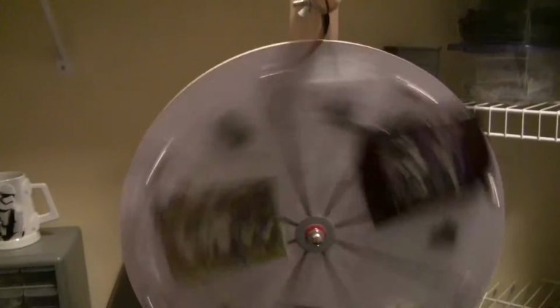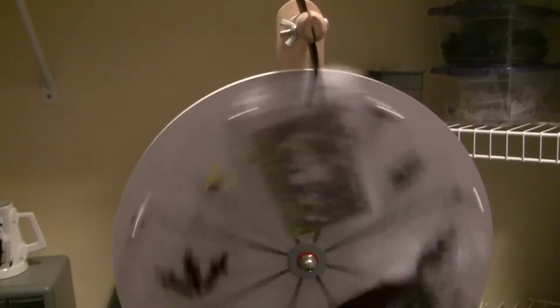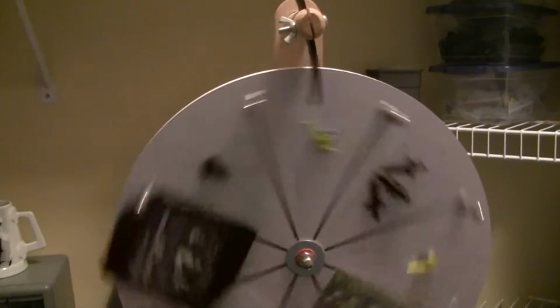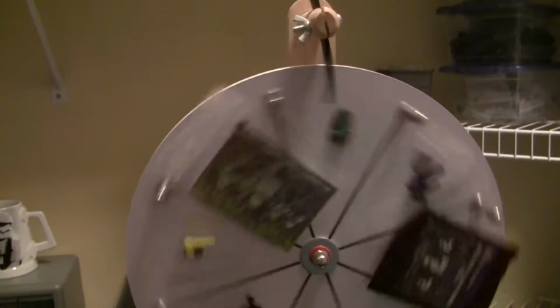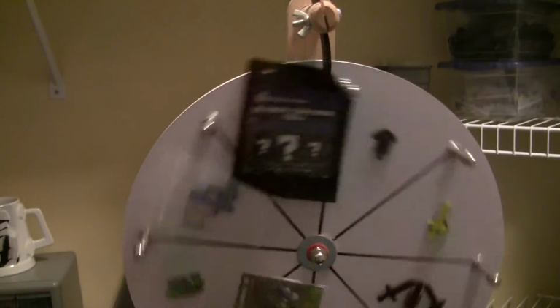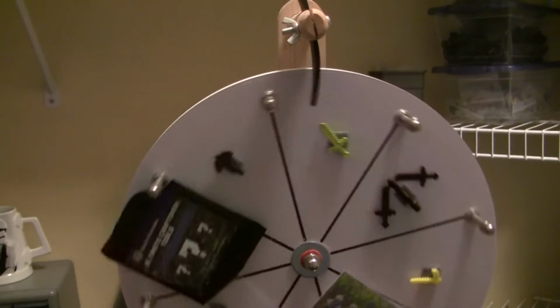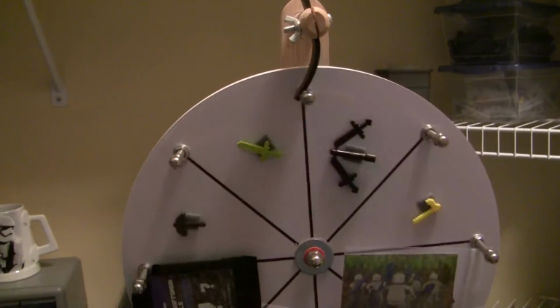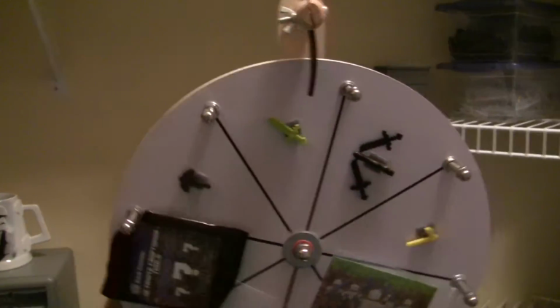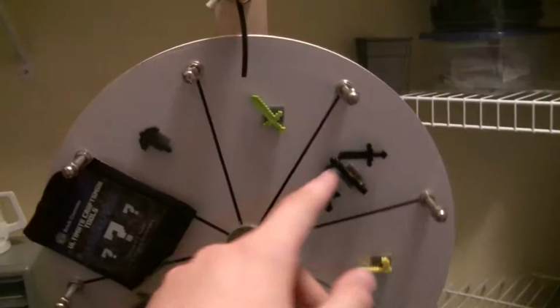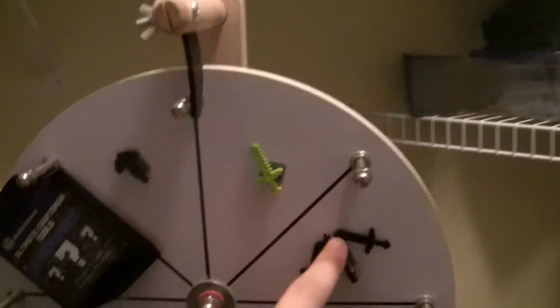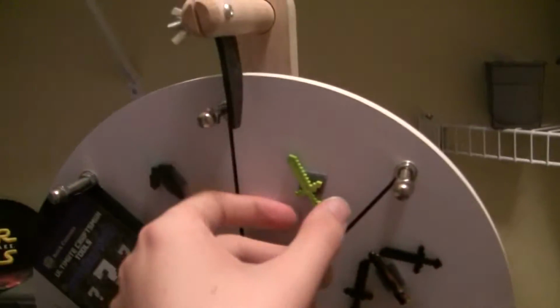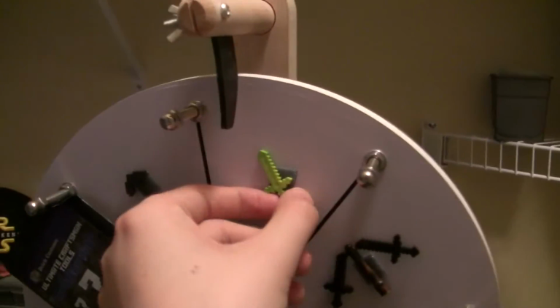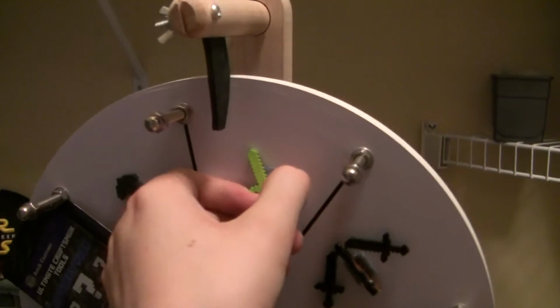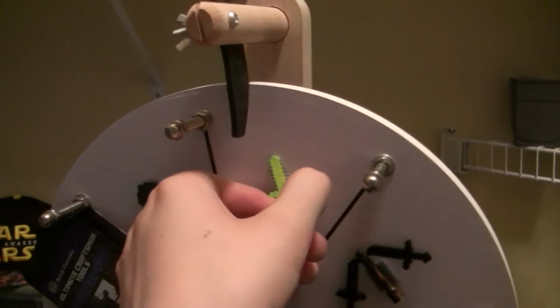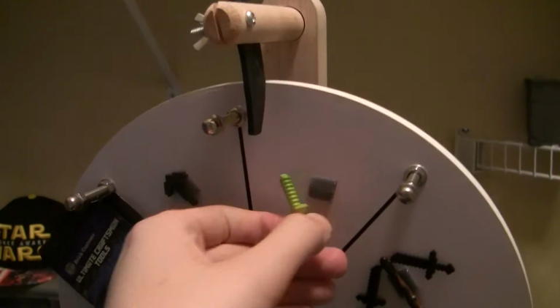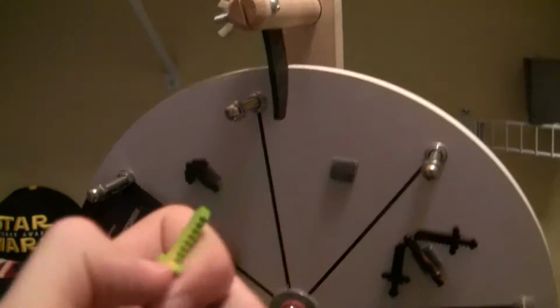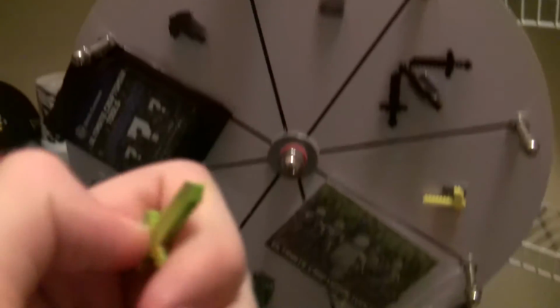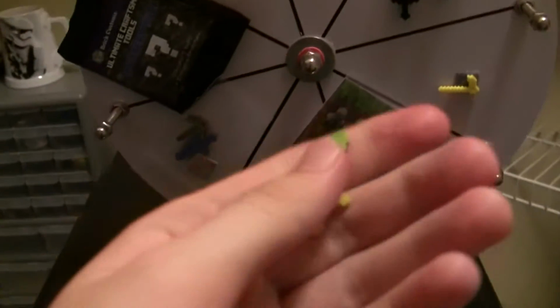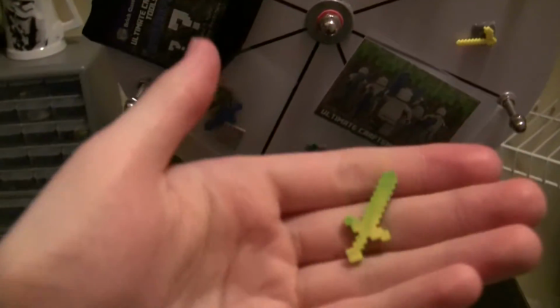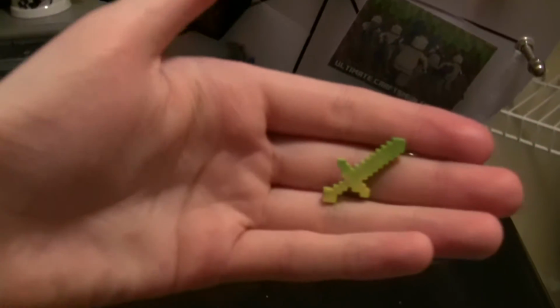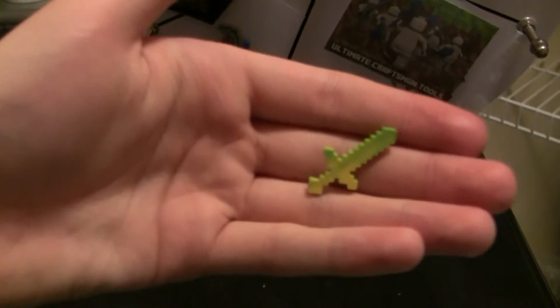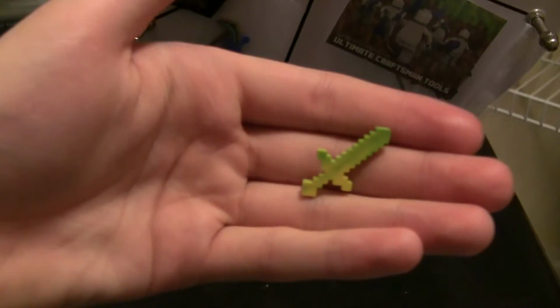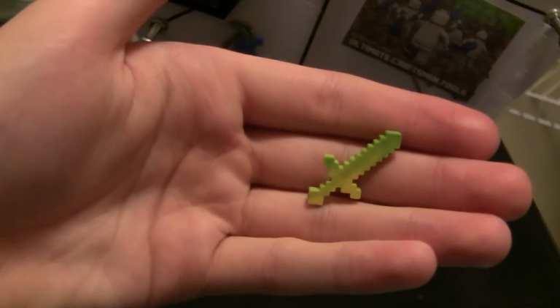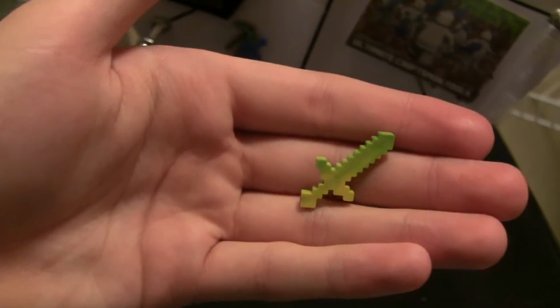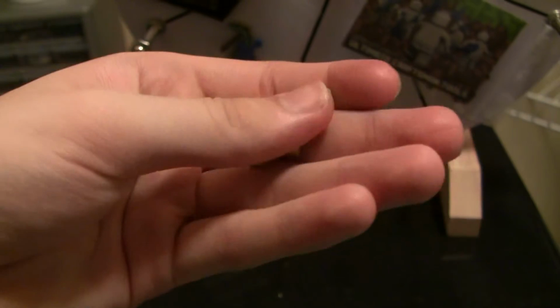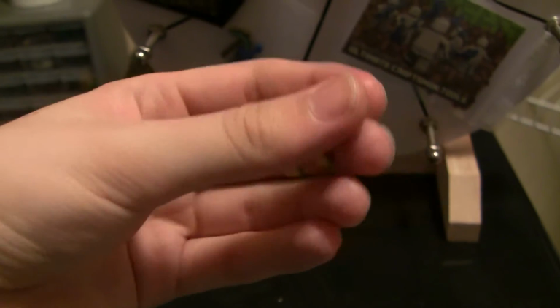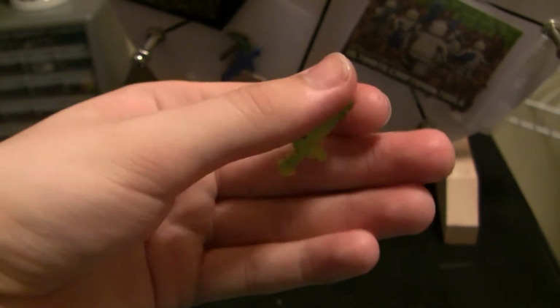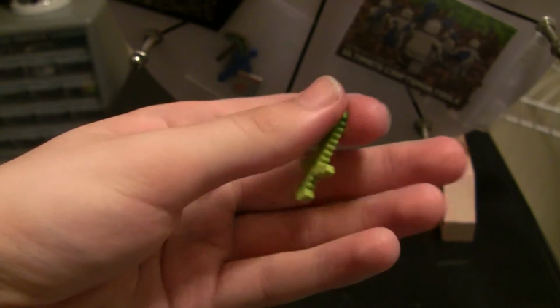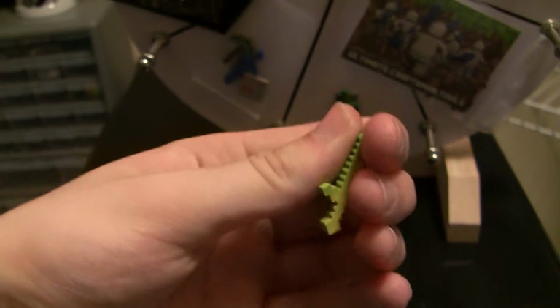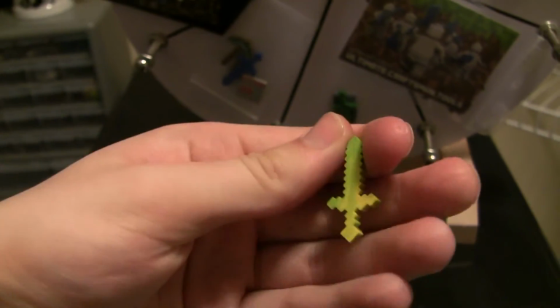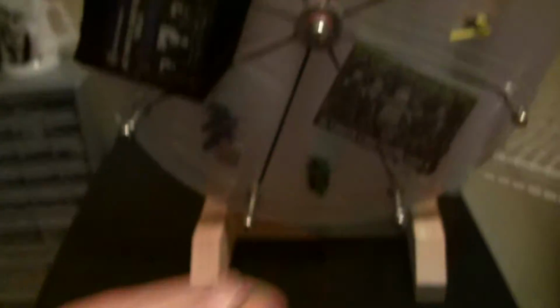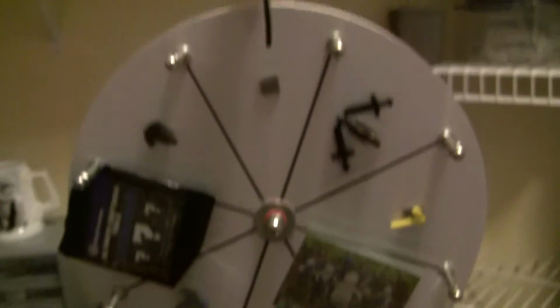Alright, whatever it lands on, you get it completely free of charge. Boom! Oh, that was really close to the Minecraft sprue. Alright, so we got this cool lime green and yellow swirled Minecraft sword. So that's pretty cool.